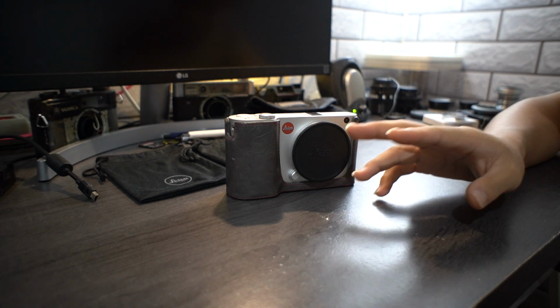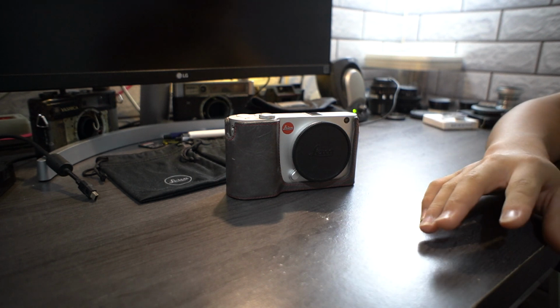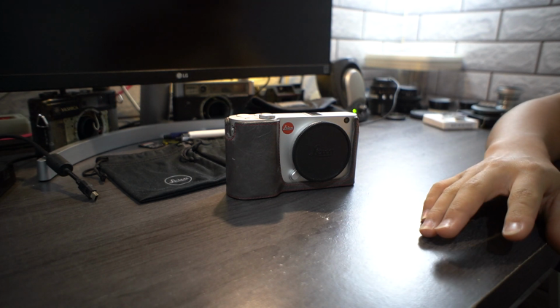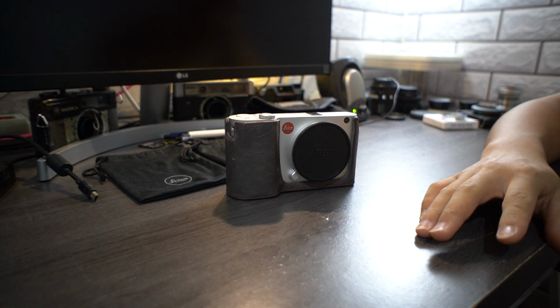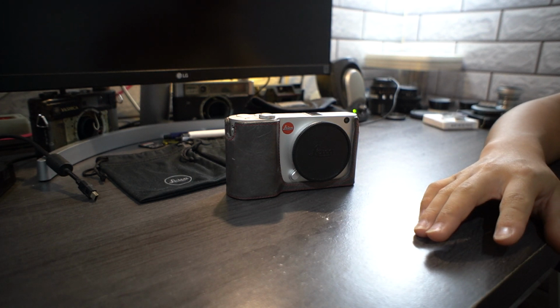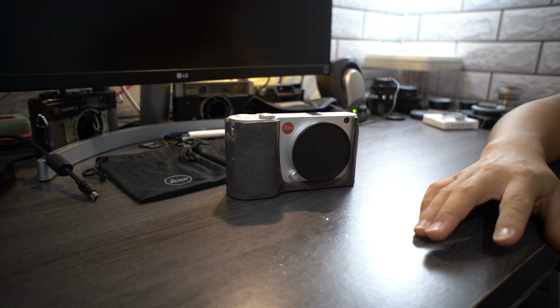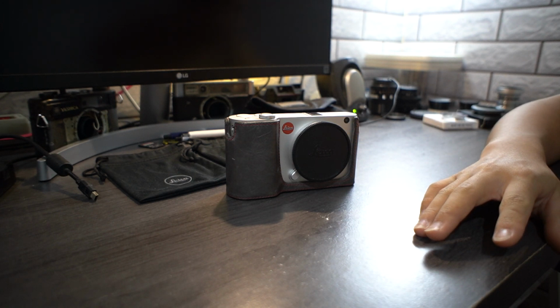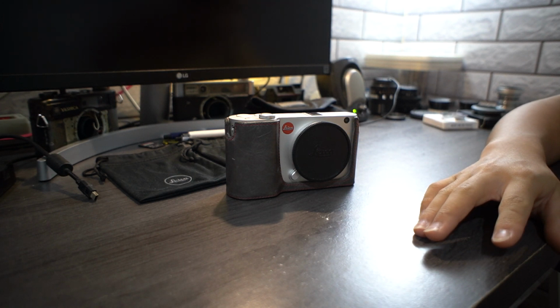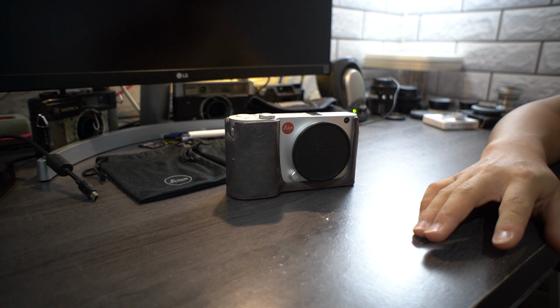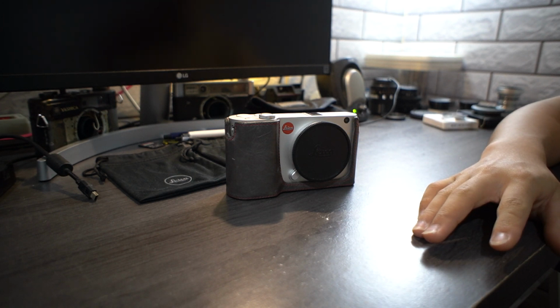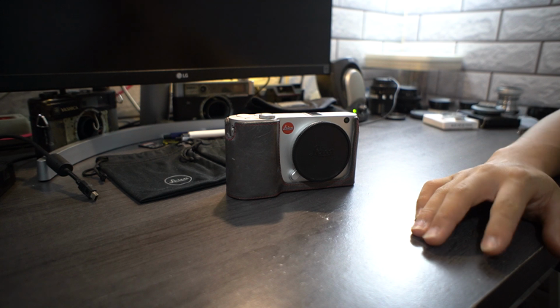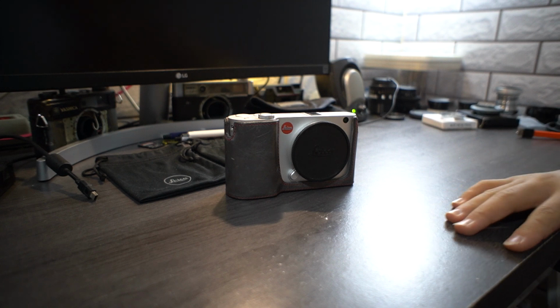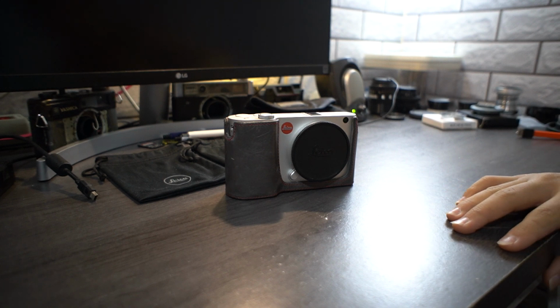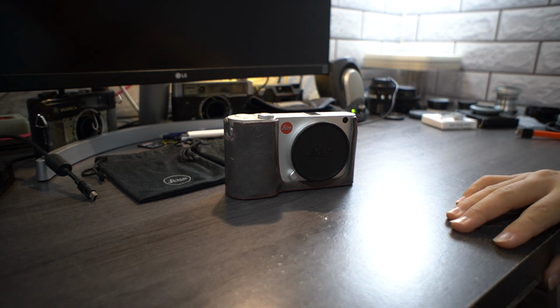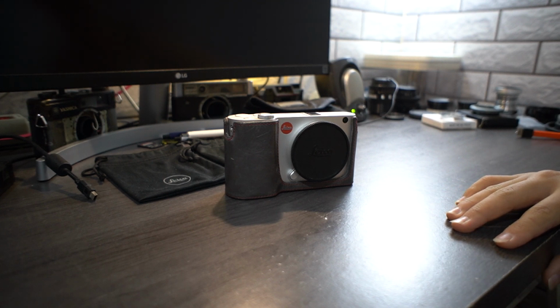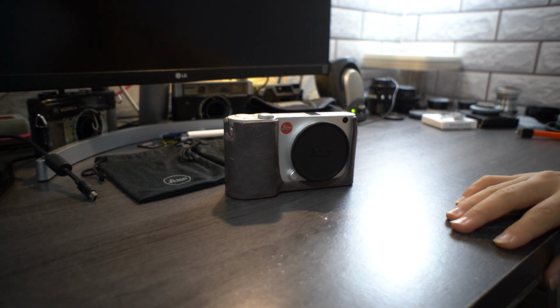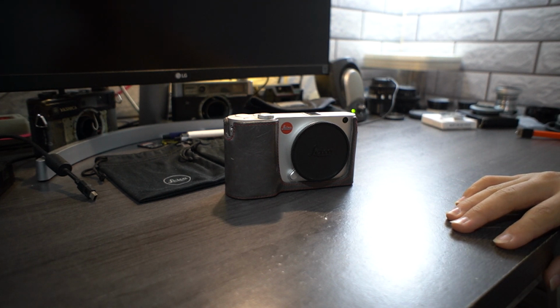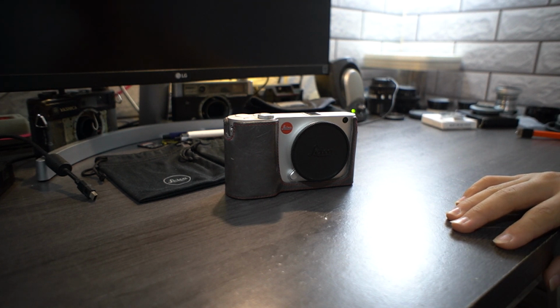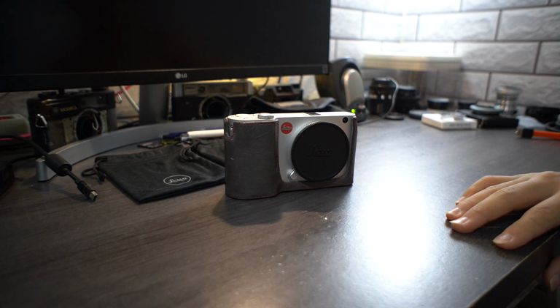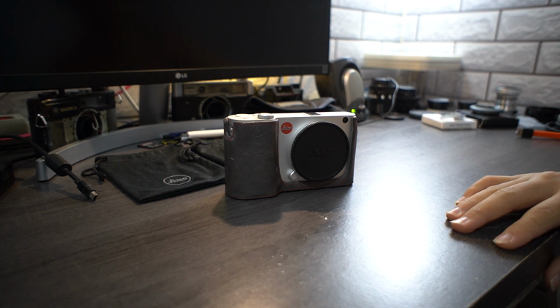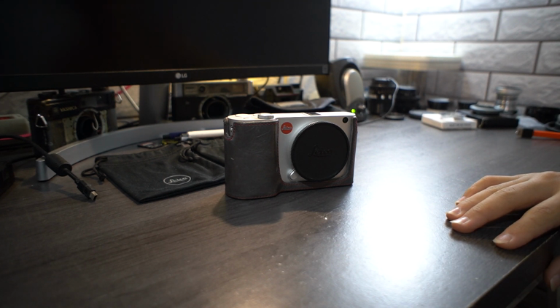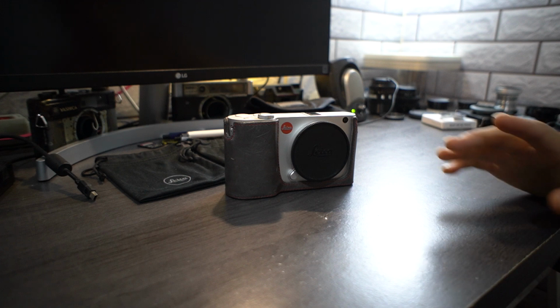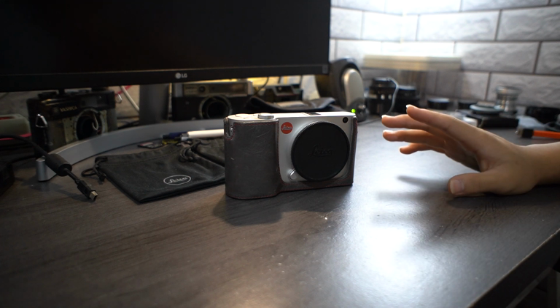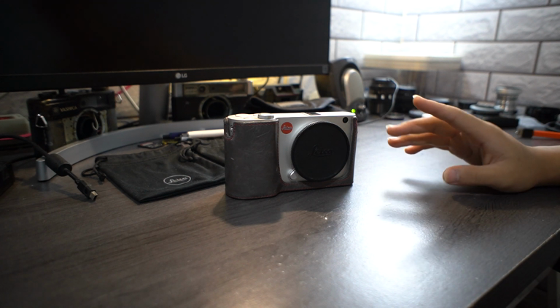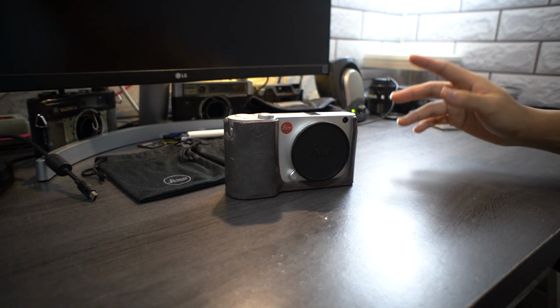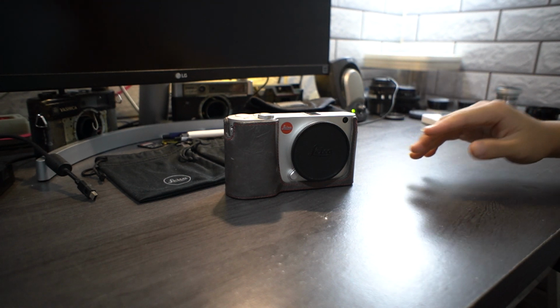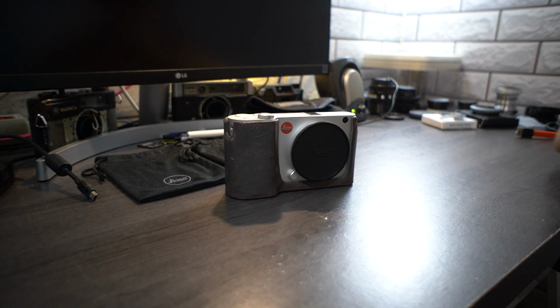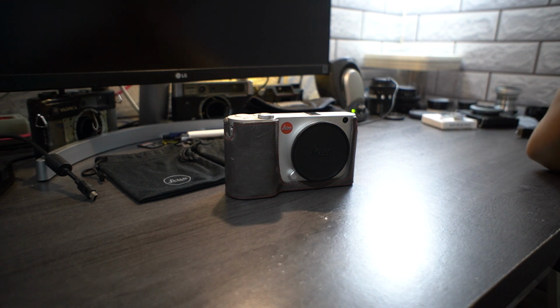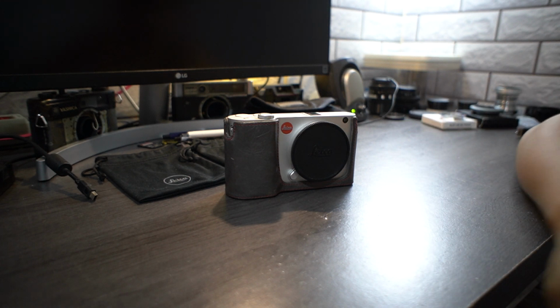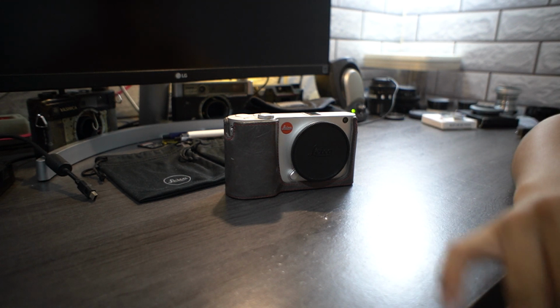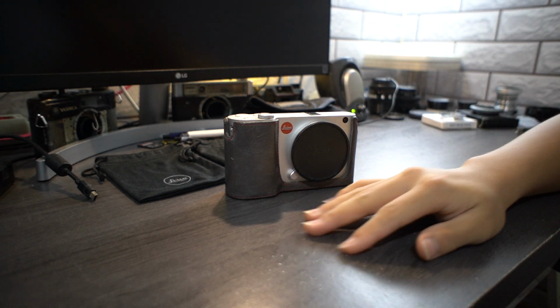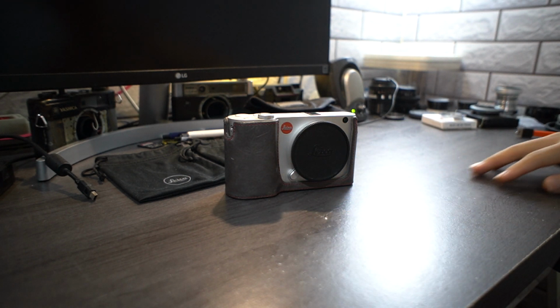This thing has an APS-C sensor with a crop factor and a slightly smaller sensor. As for the sensor itself, it's a CMOS — not like the M8 or M9. This thing is a bit more modern in terms of sensor tech, and honestly it still makes good results.